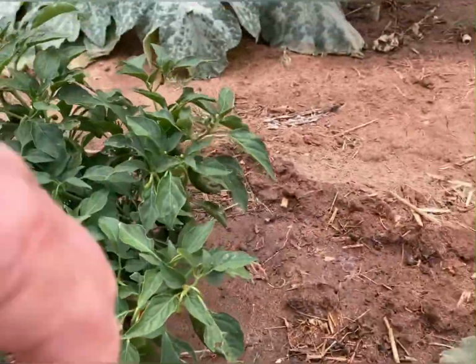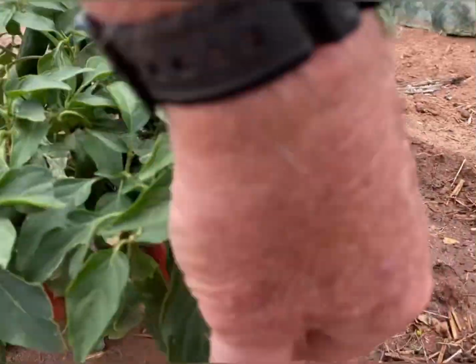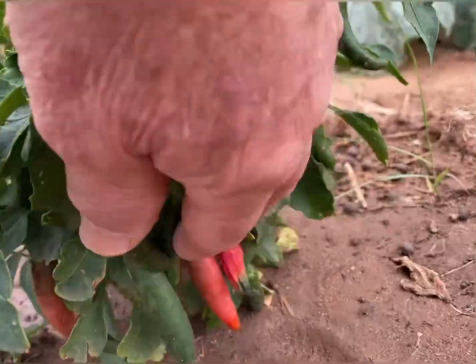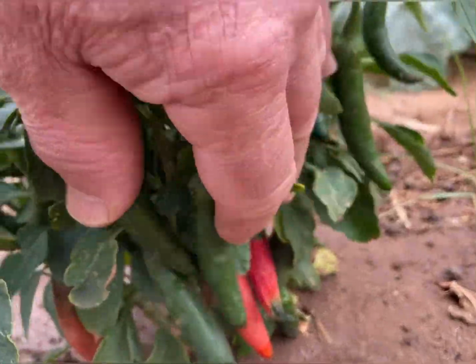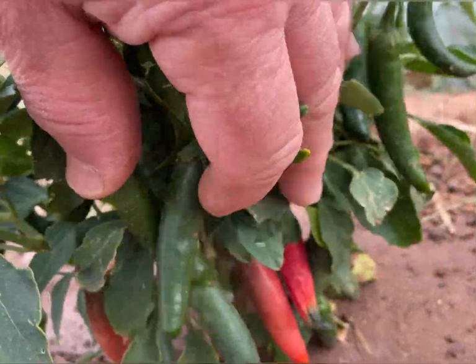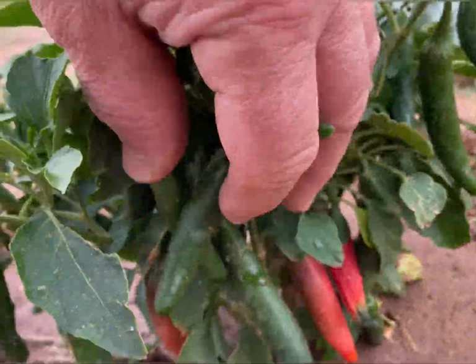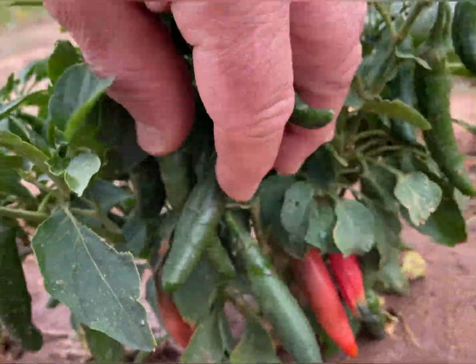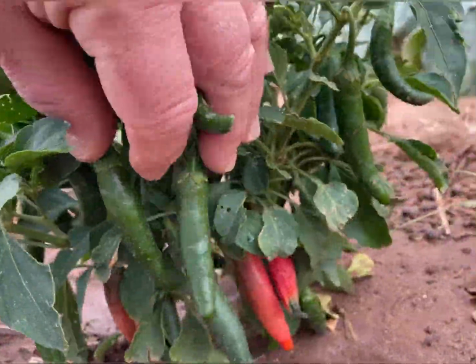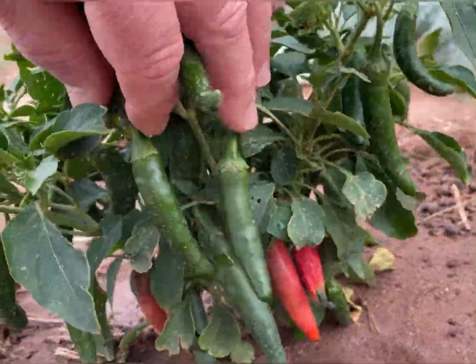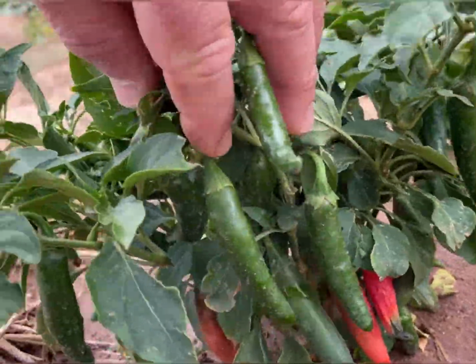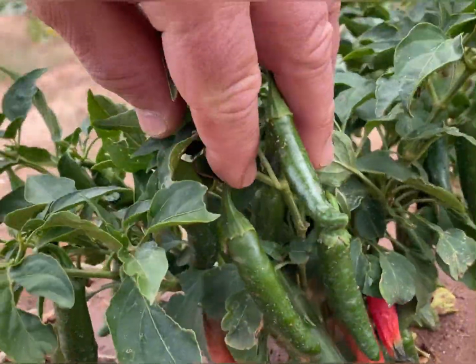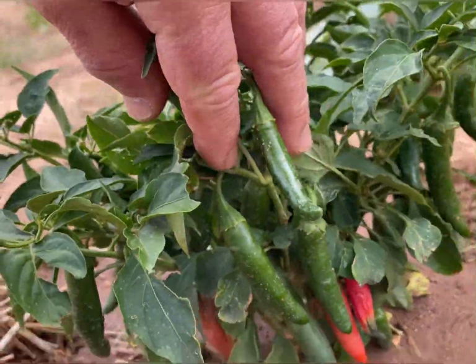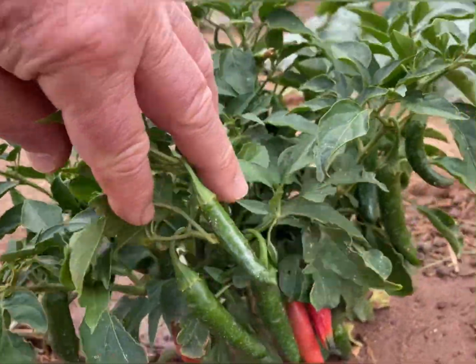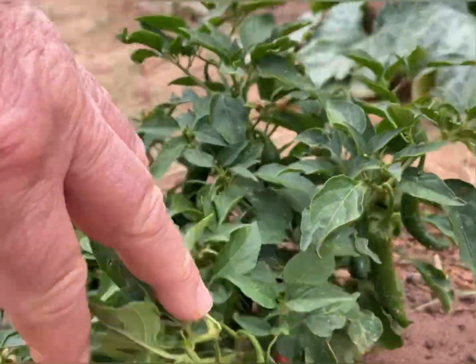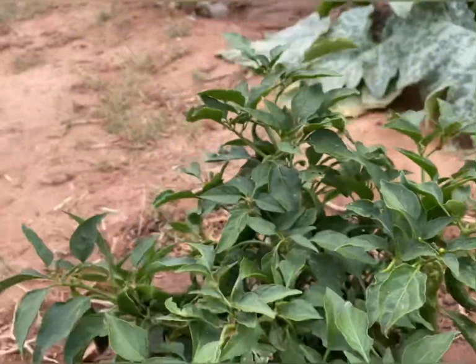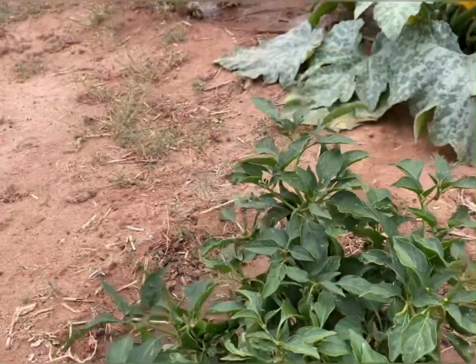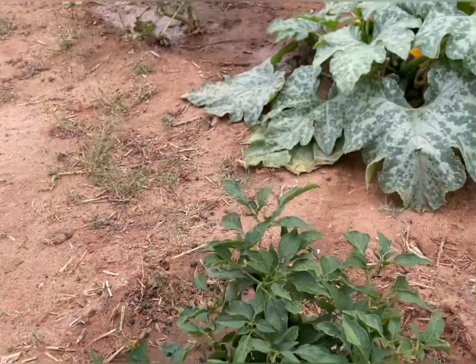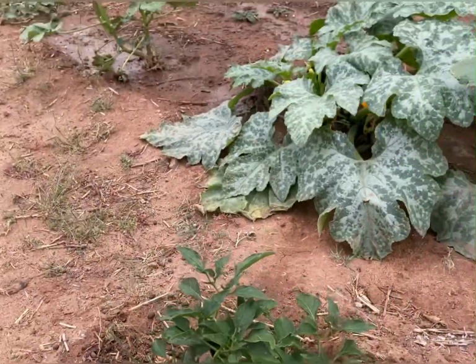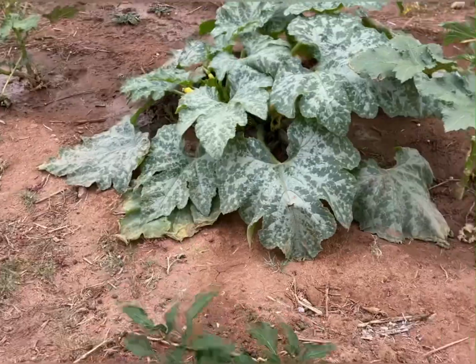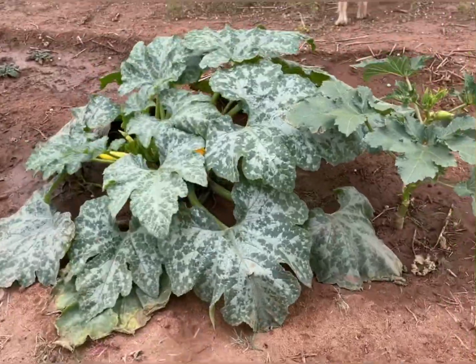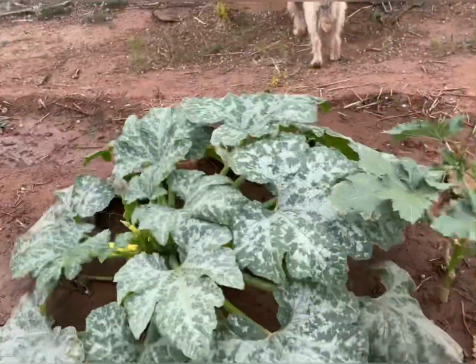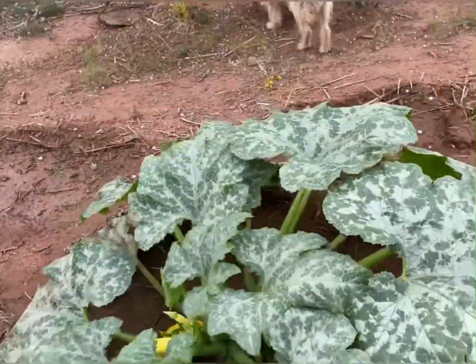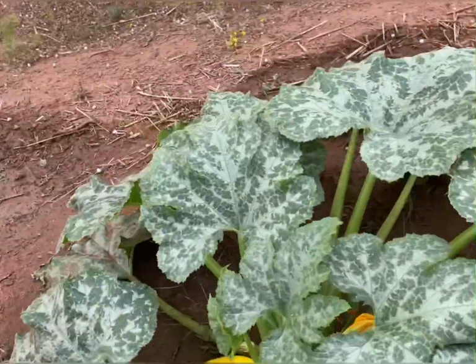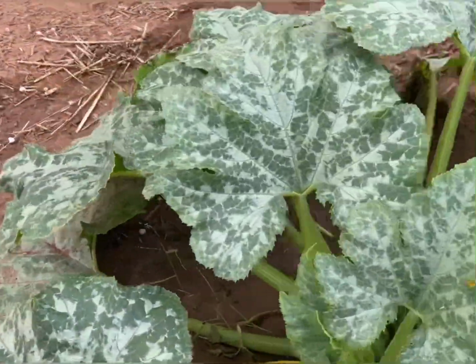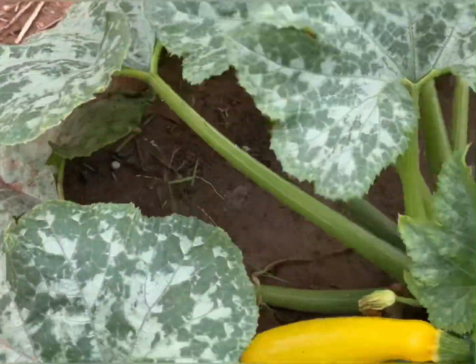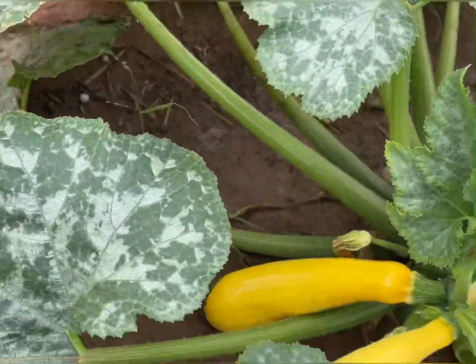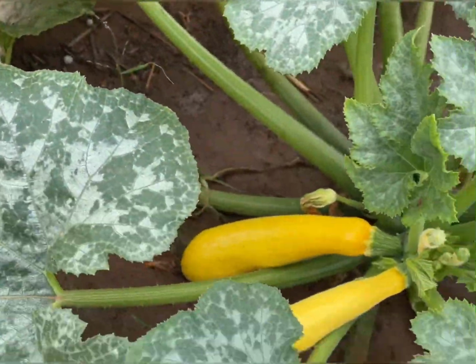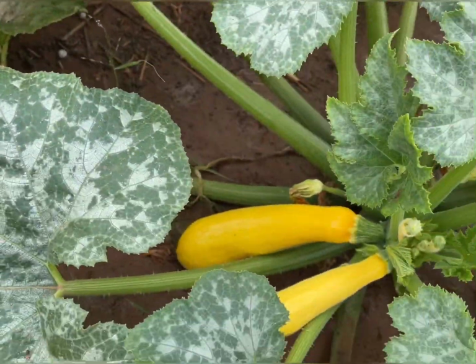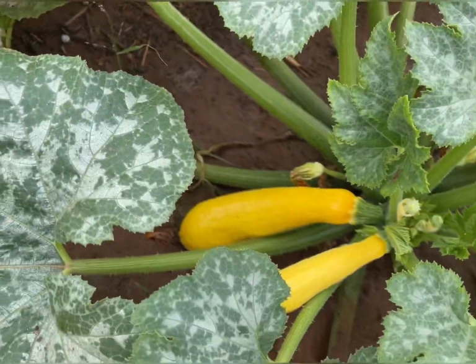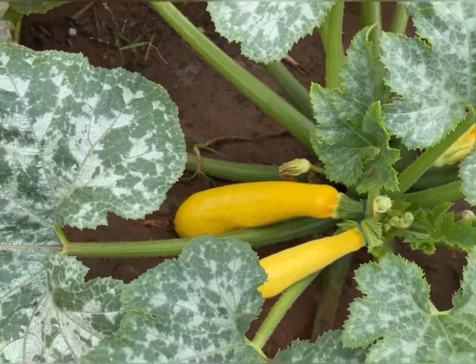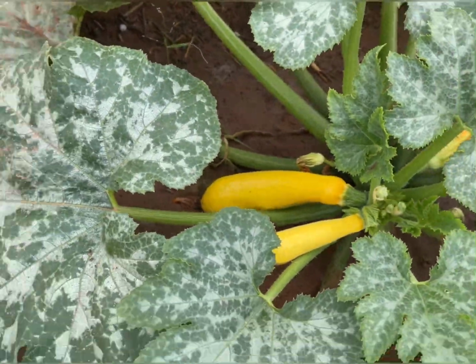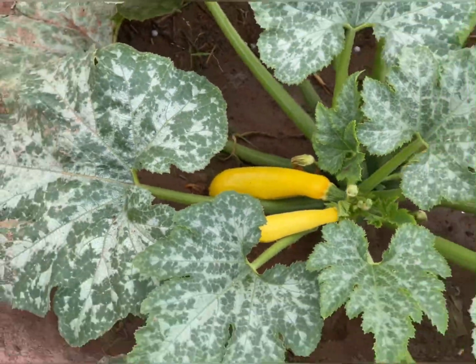There's some peppers. This thing's just loaded with peppers. And this thing's producing yellow squash like crazy.